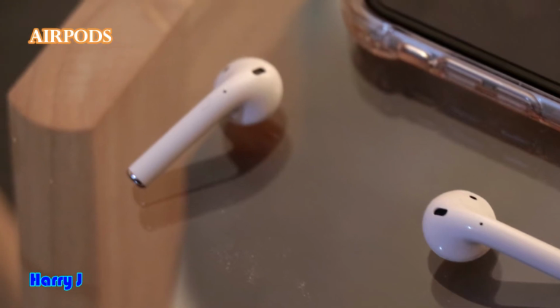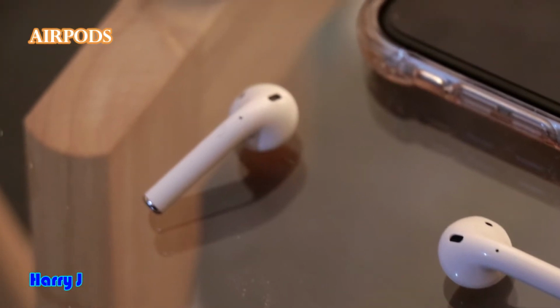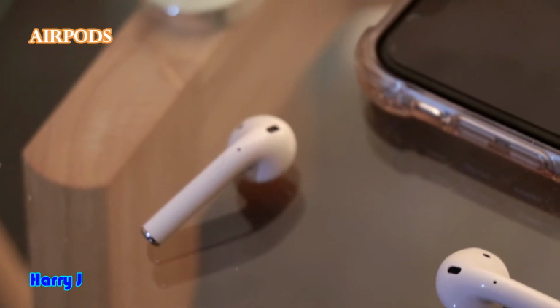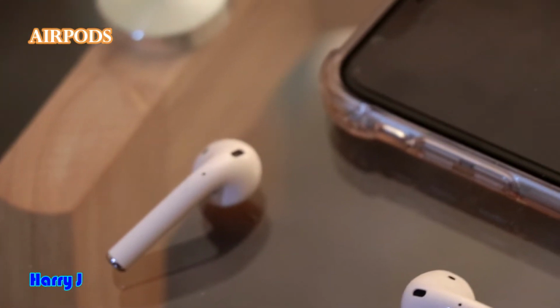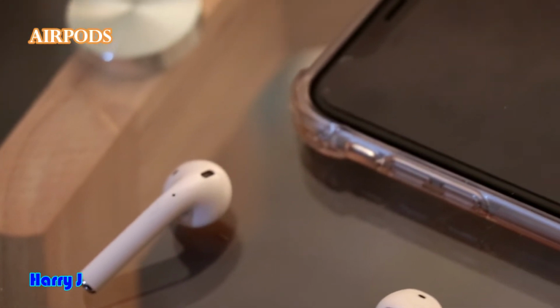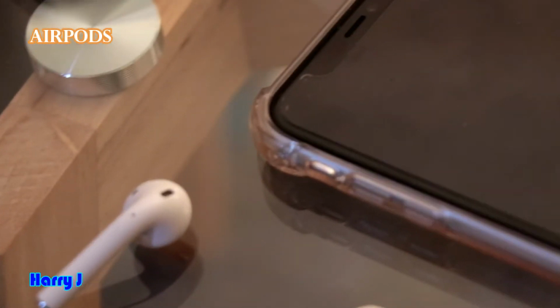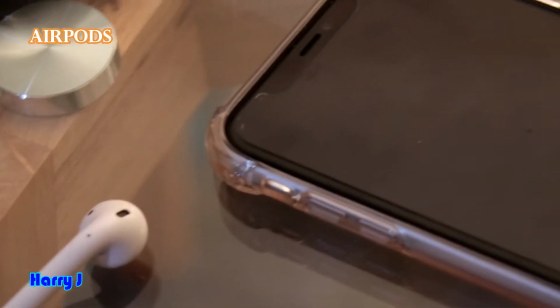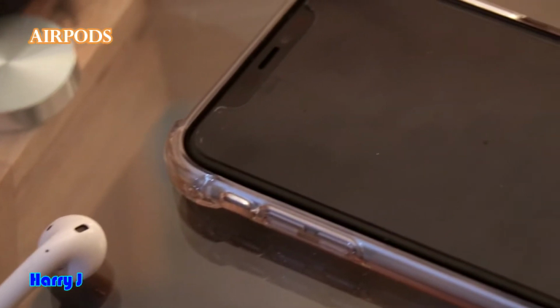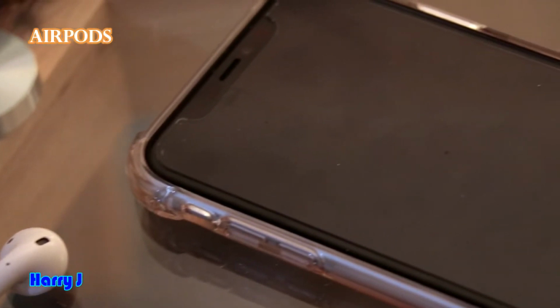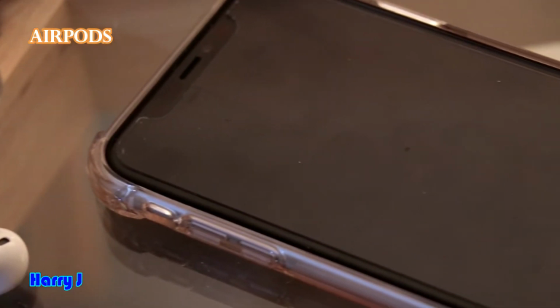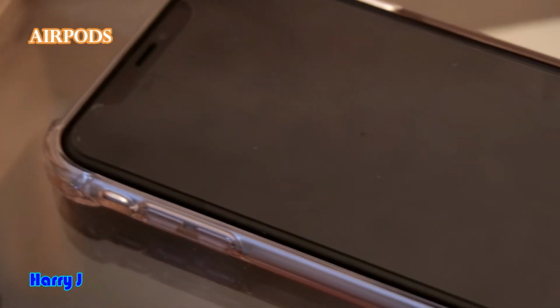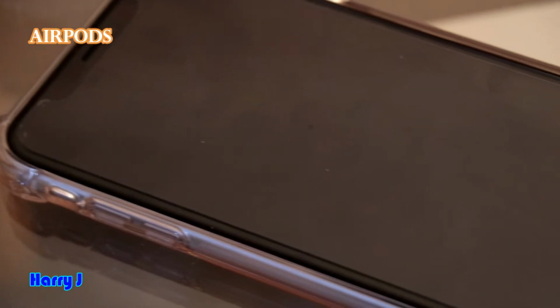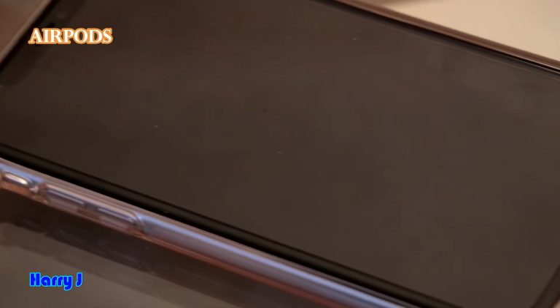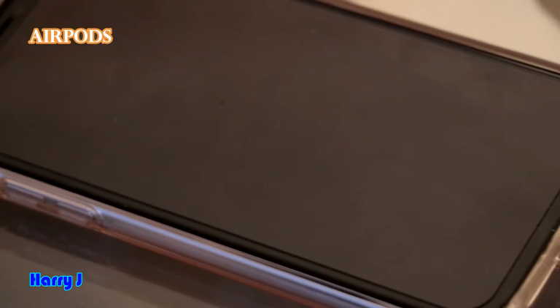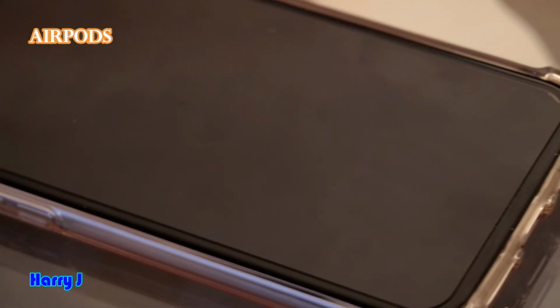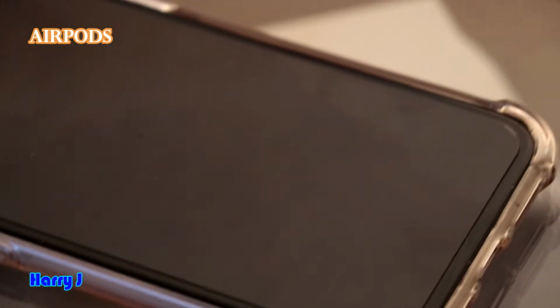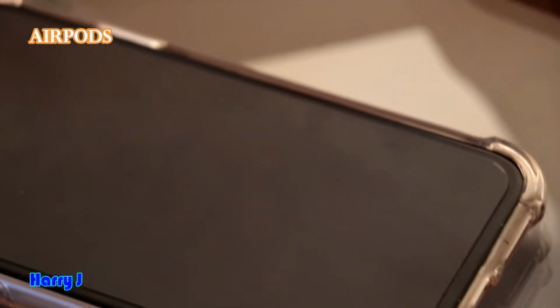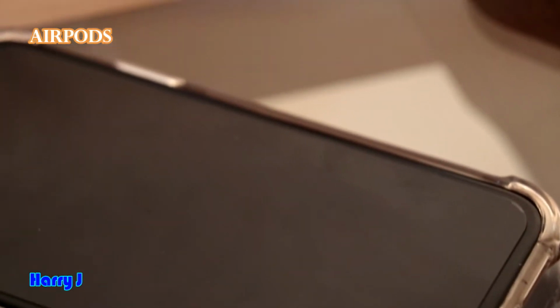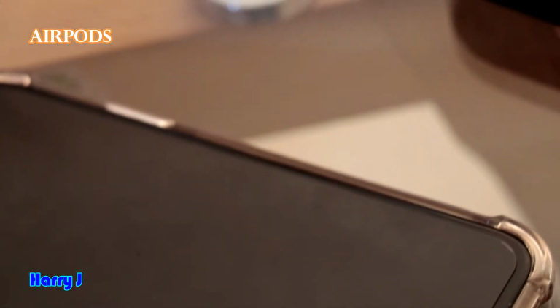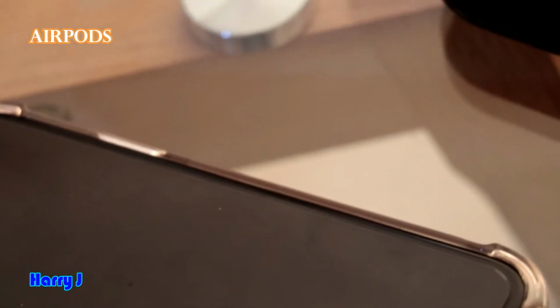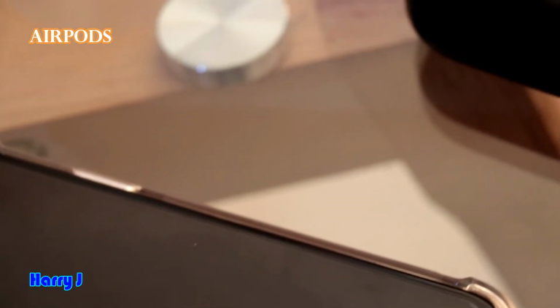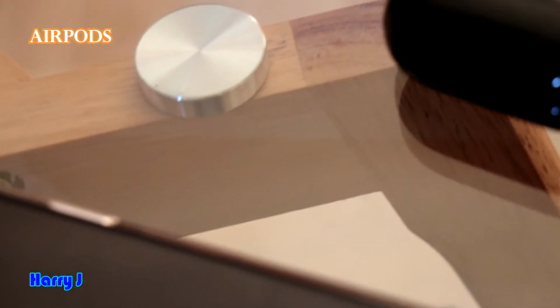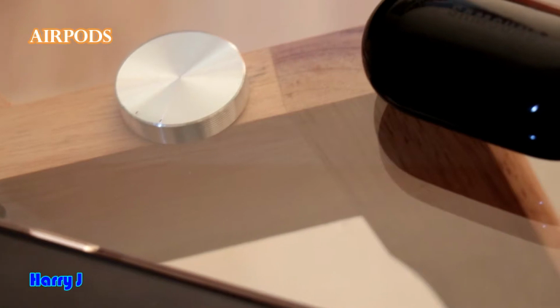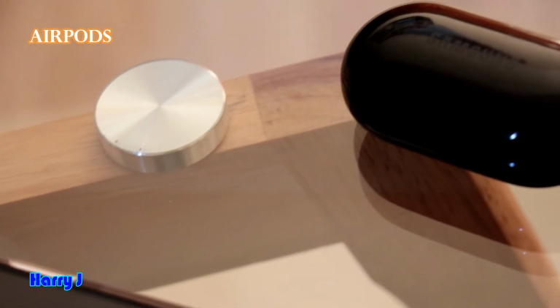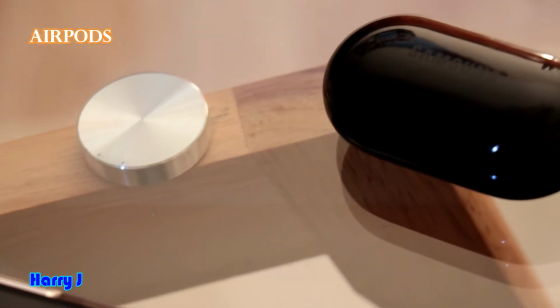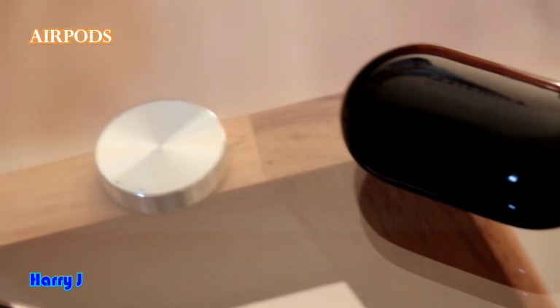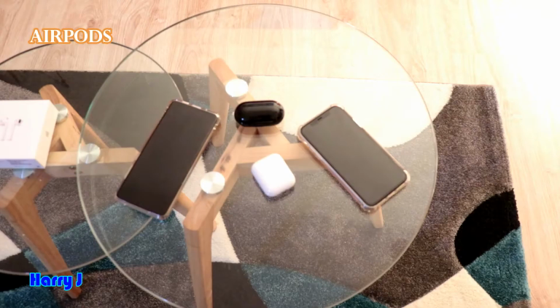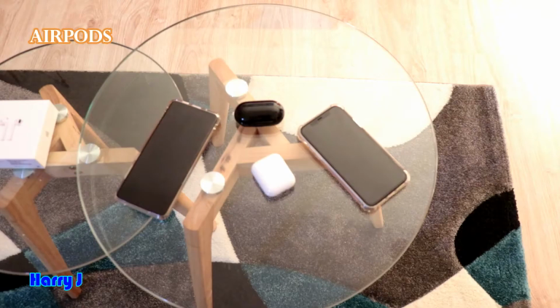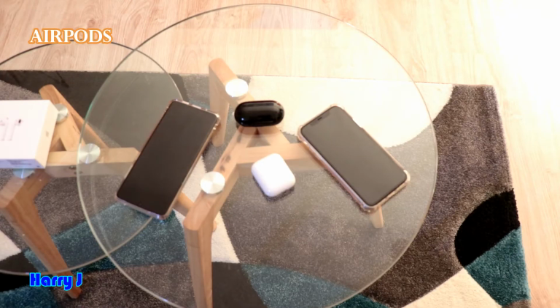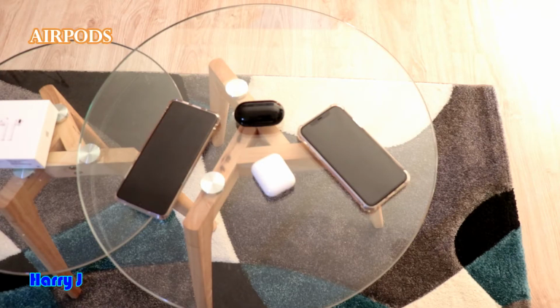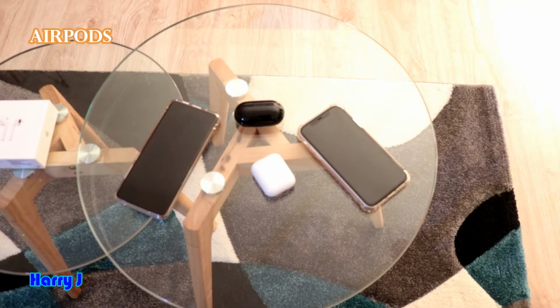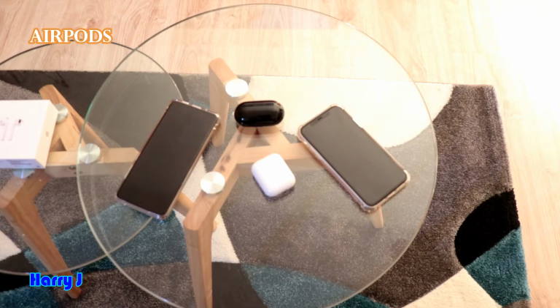AirPods is an expensive product. The price is the same as Samsung — 150 euro in the European market. If you have some promo you could pay a little bit lower, but it could be more than $150. The Samsung Bud is a similar price.